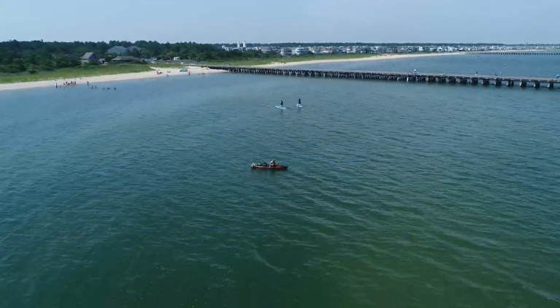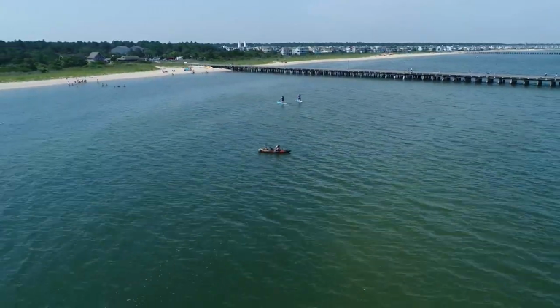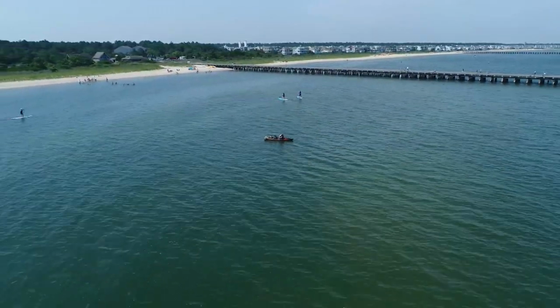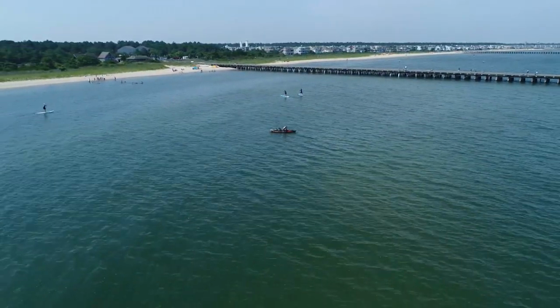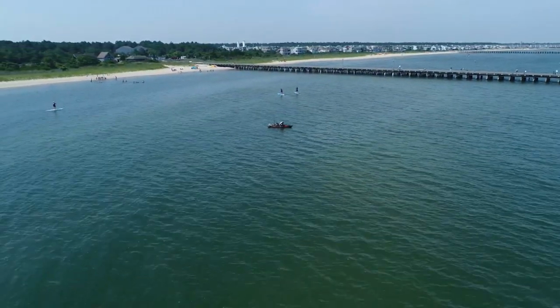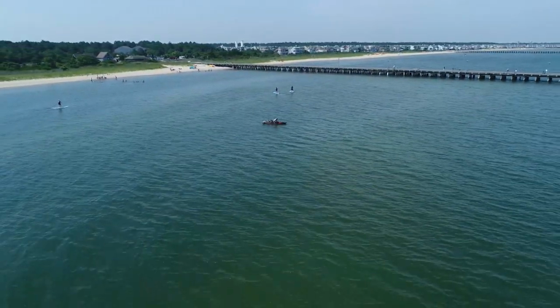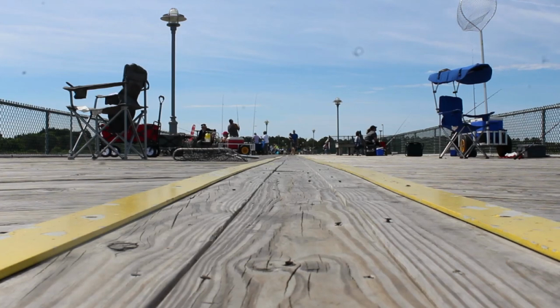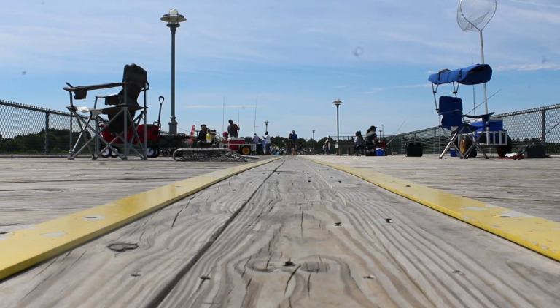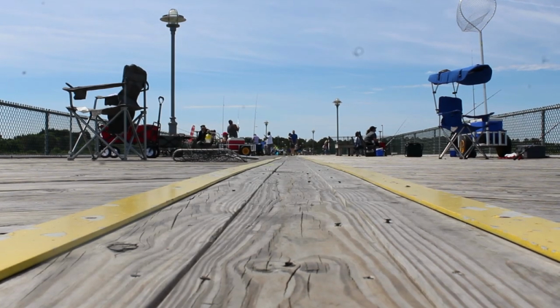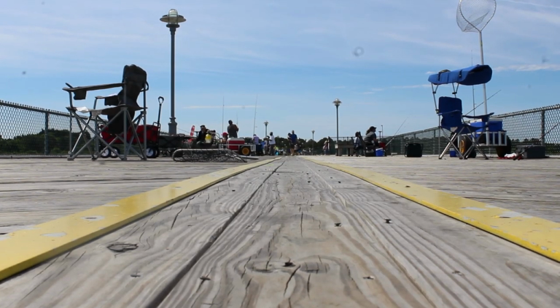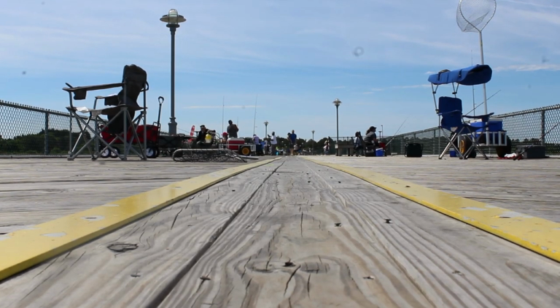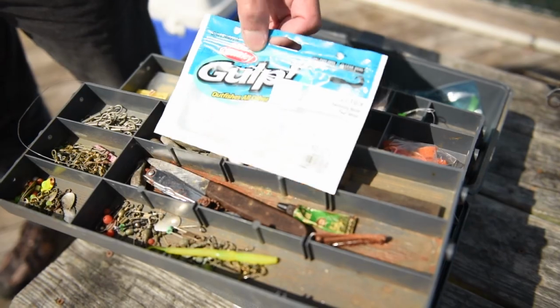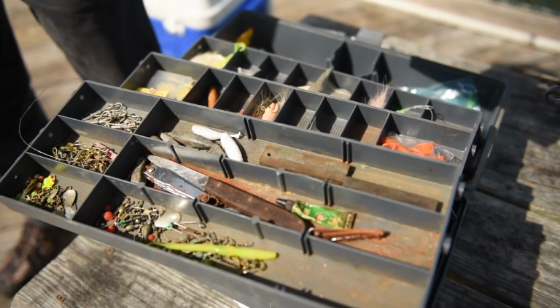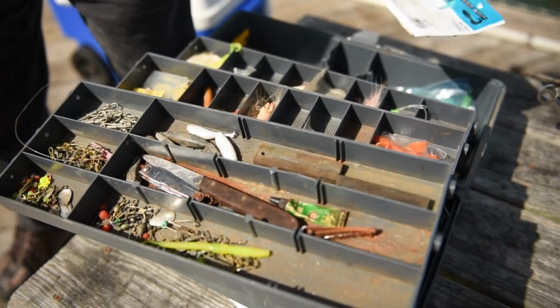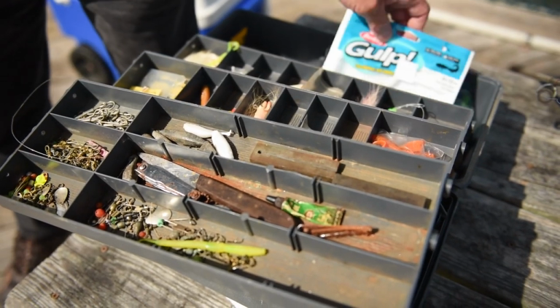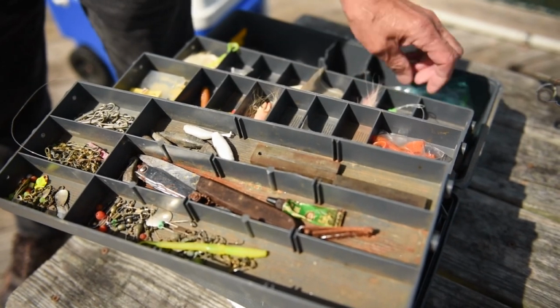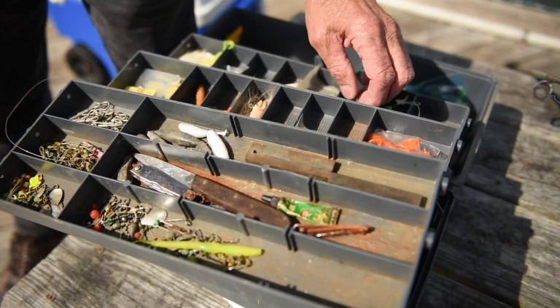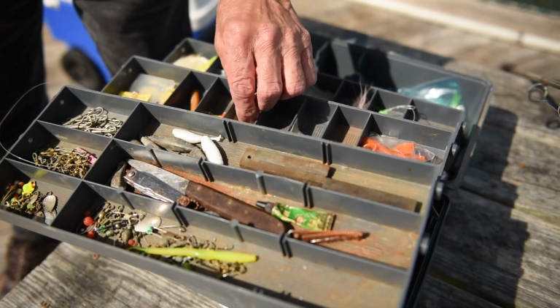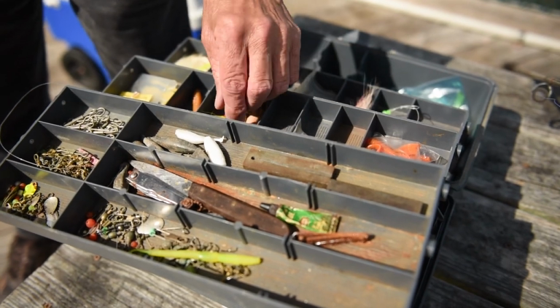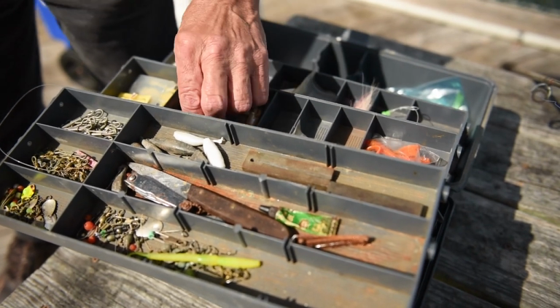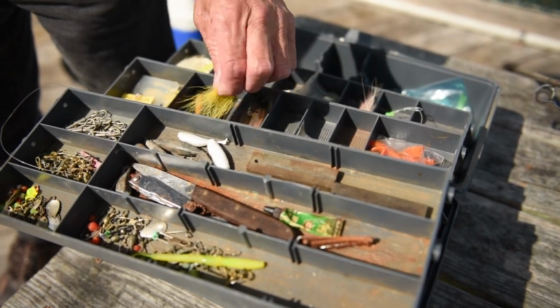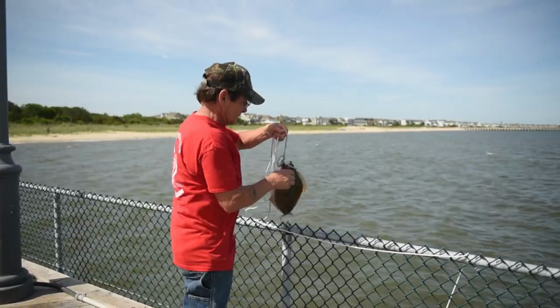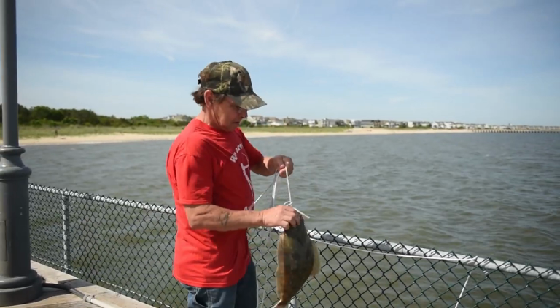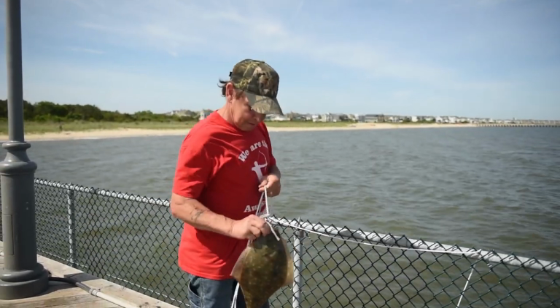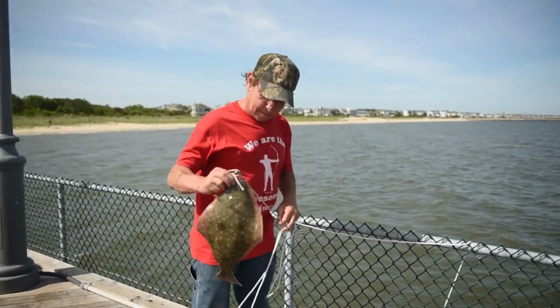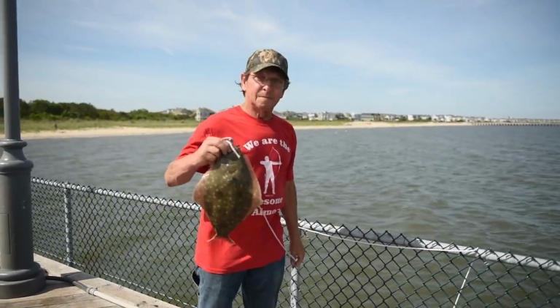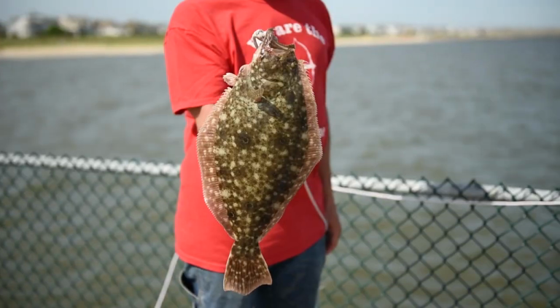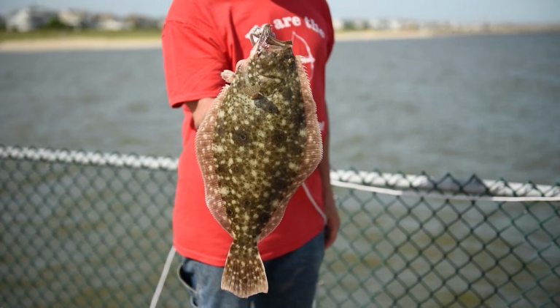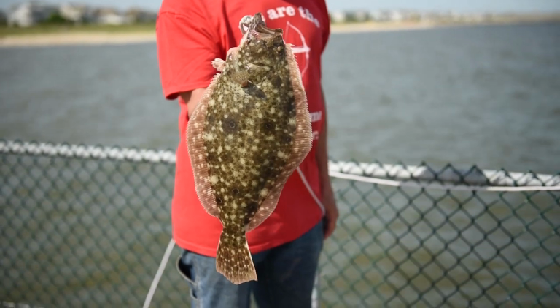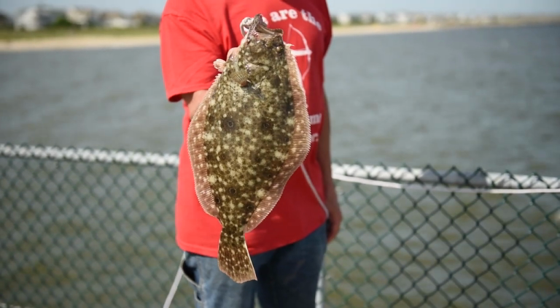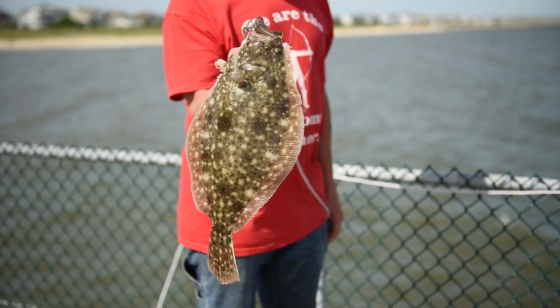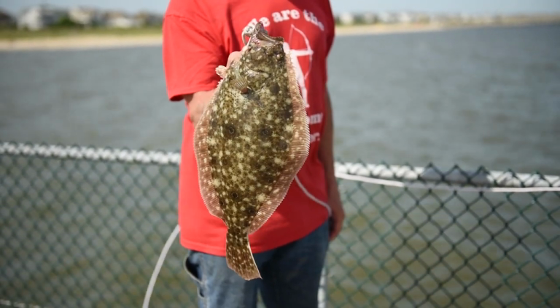Depending on the time of the year, in the spring there's big bluefish — they catch 10 to 15 pound bluefish. There's big stripers as they migrate north. Then the smaller summer species come in: spot, croaker, flounder. It changes continuously and it changes with the tide.